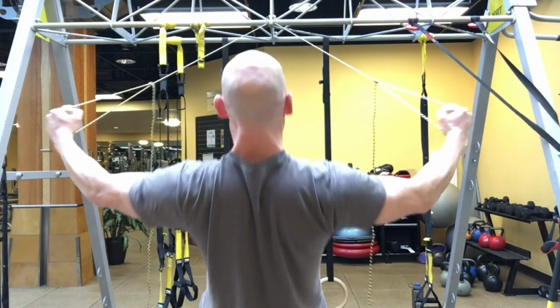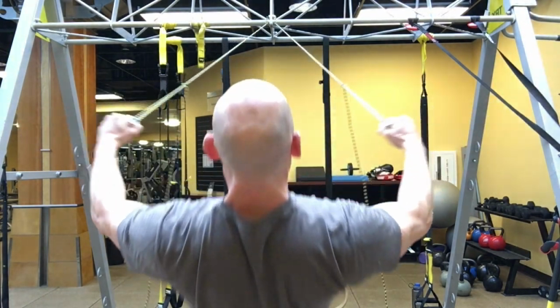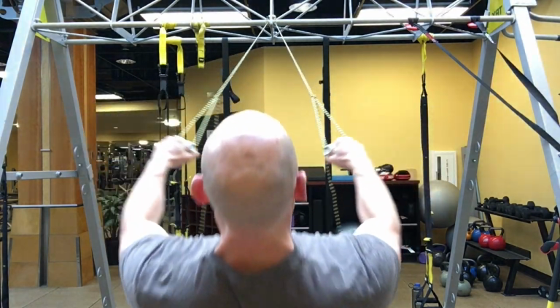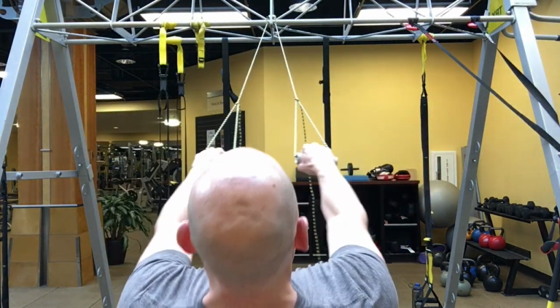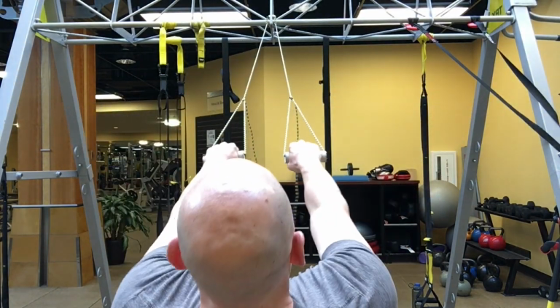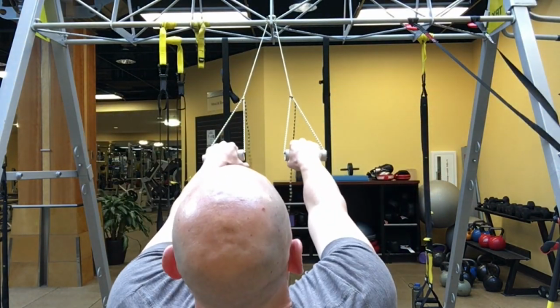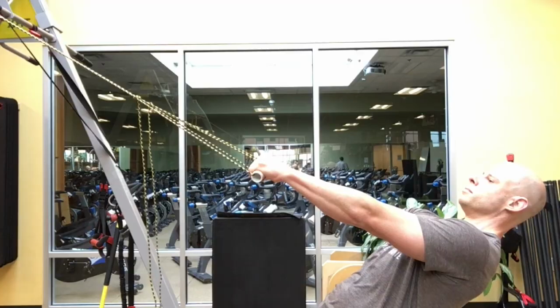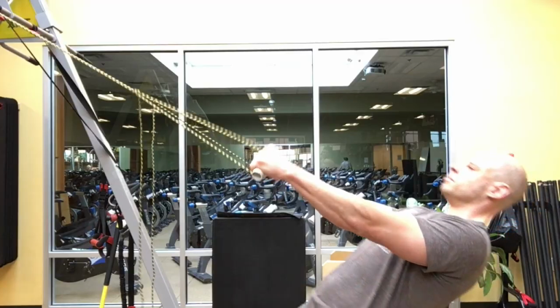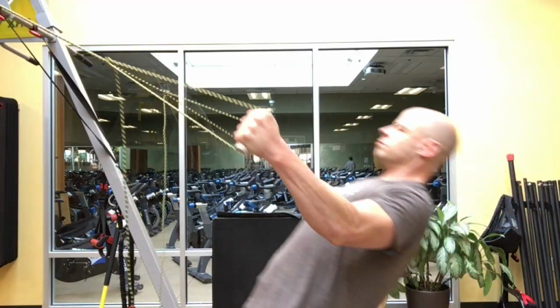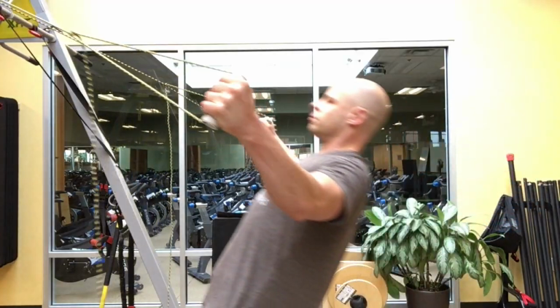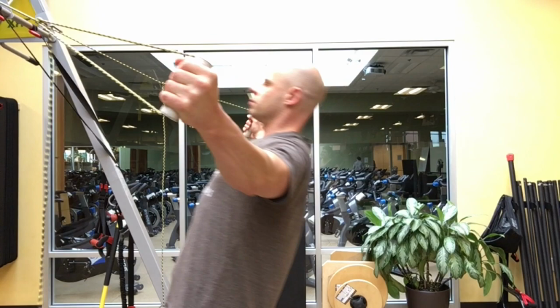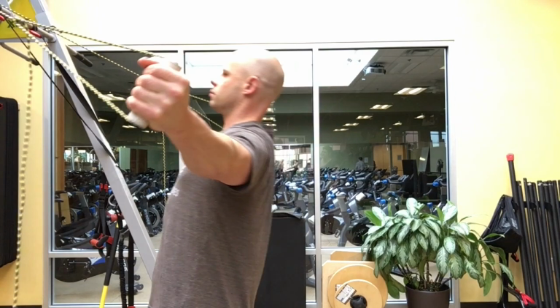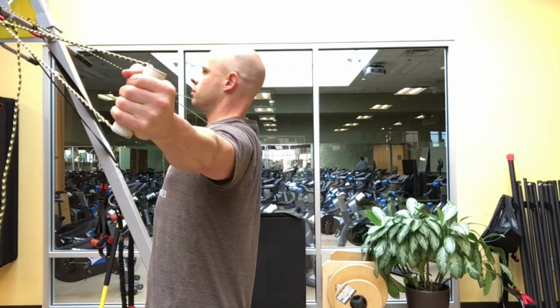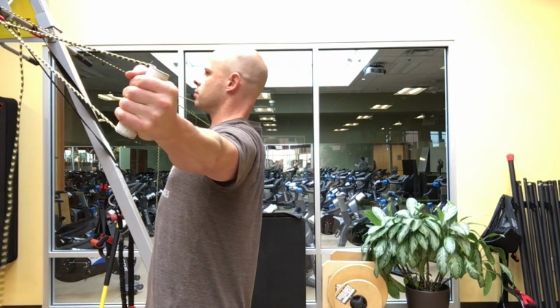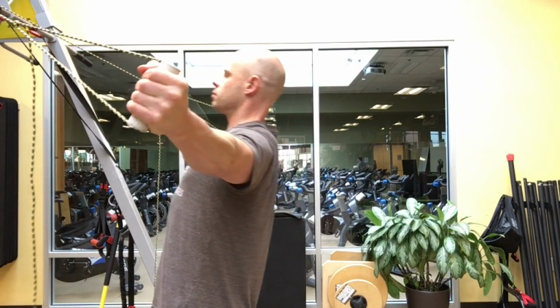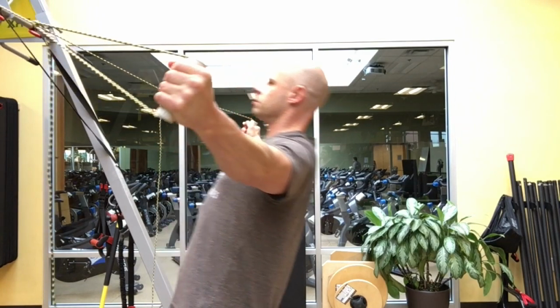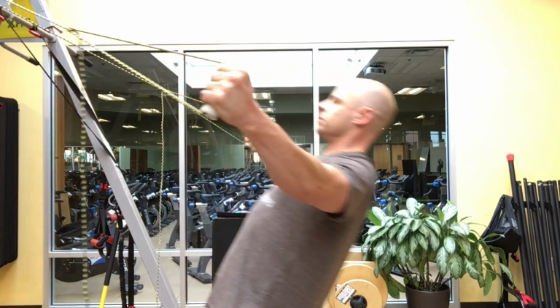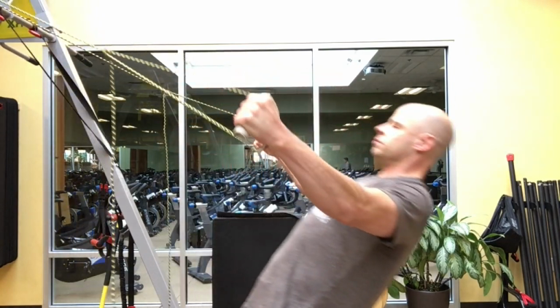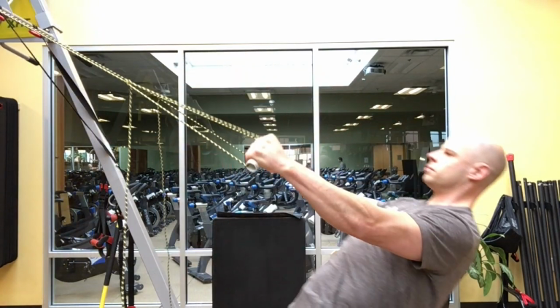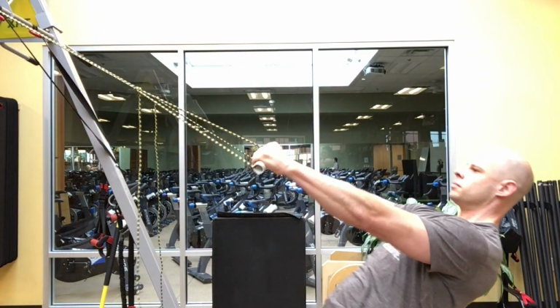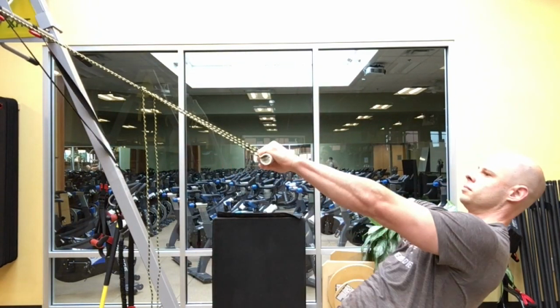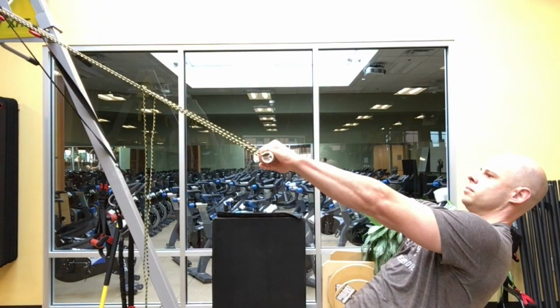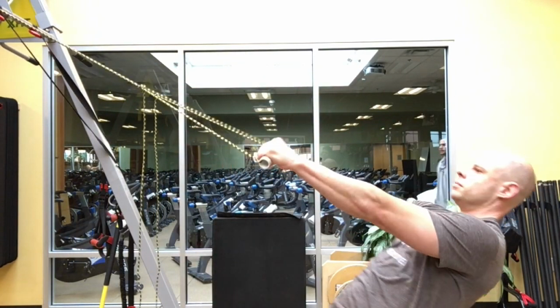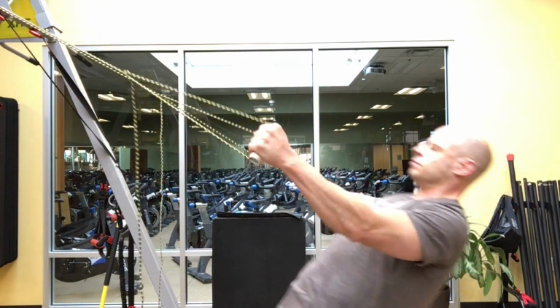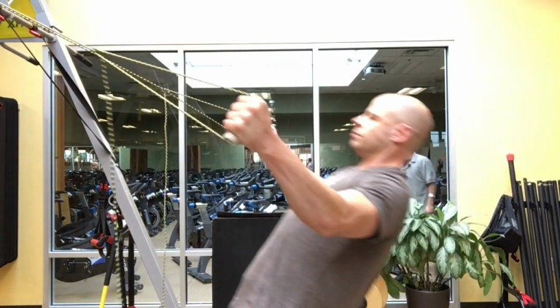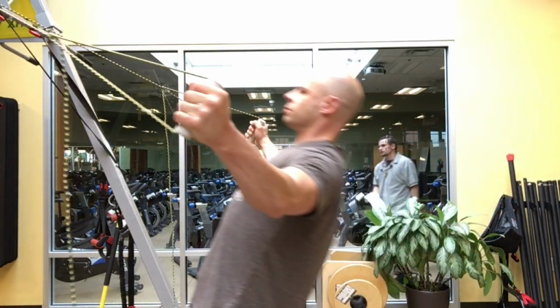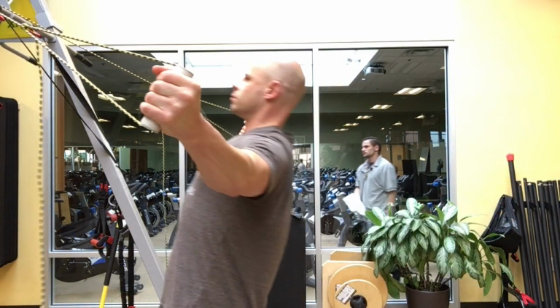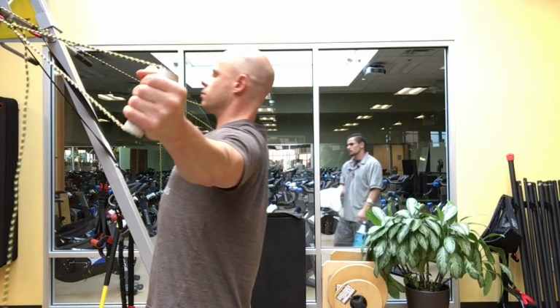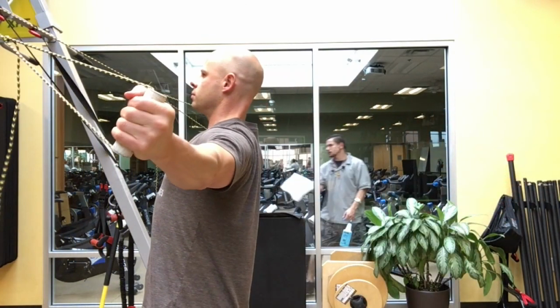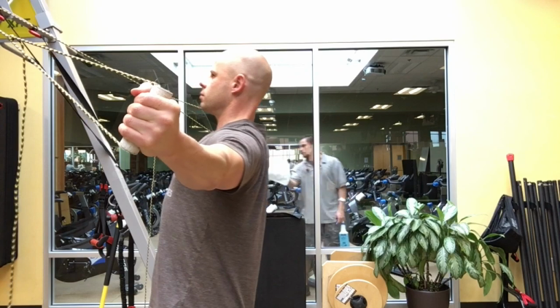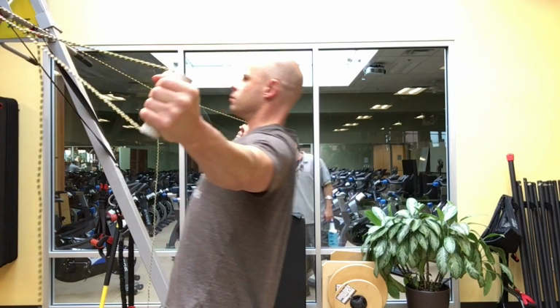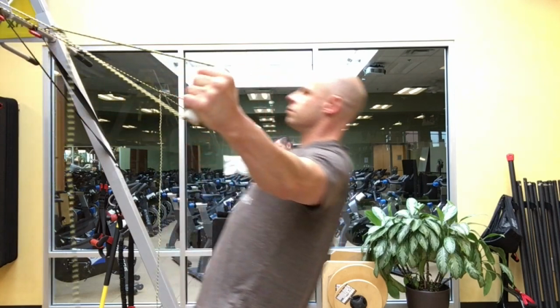Just like with the chest fly, a little bit of resistance goes a long way. But especially with this exercise, it typically does not require as much resistance as the chest fly.